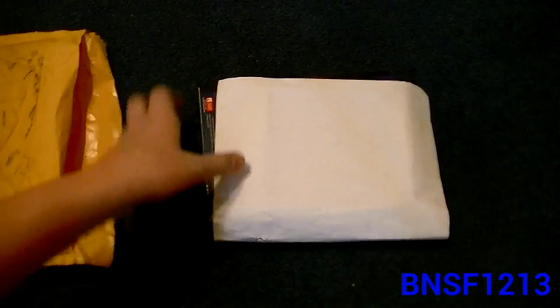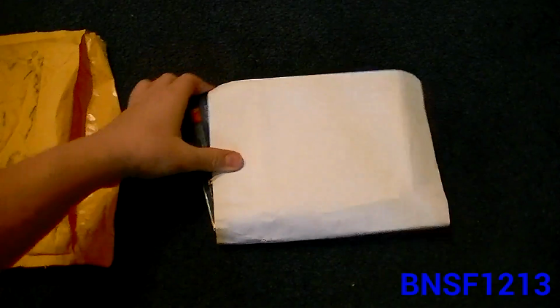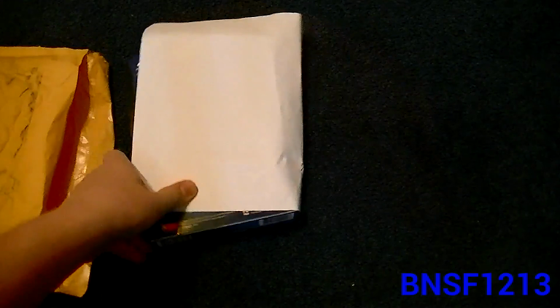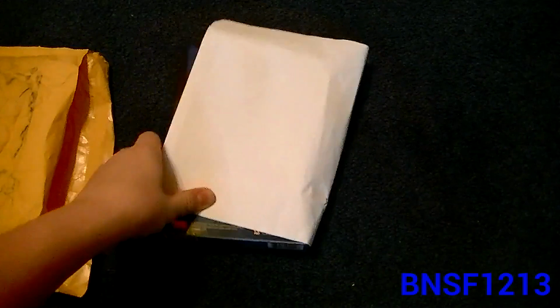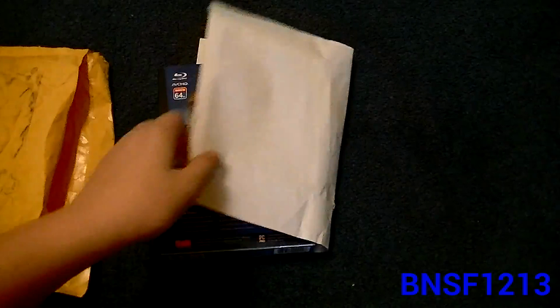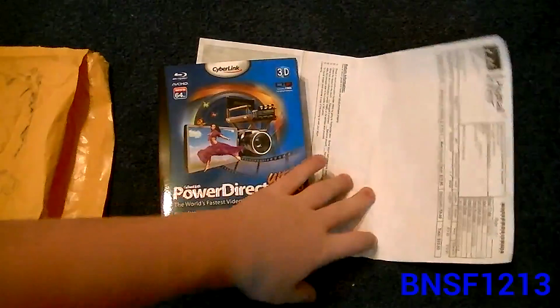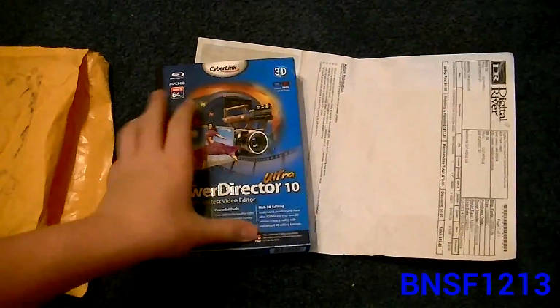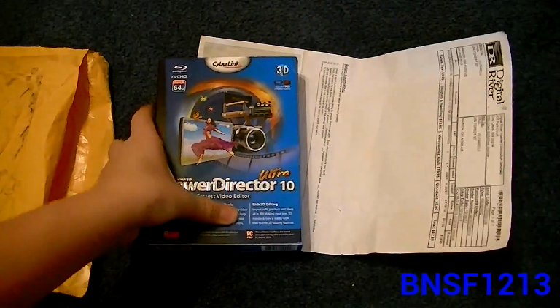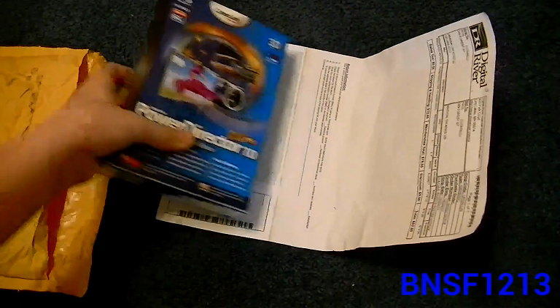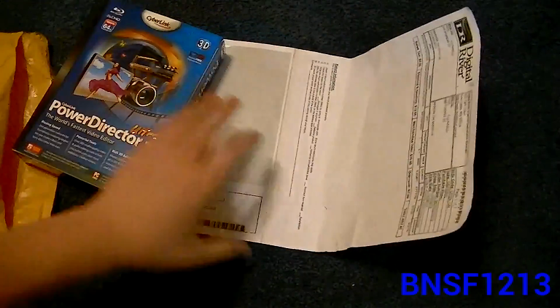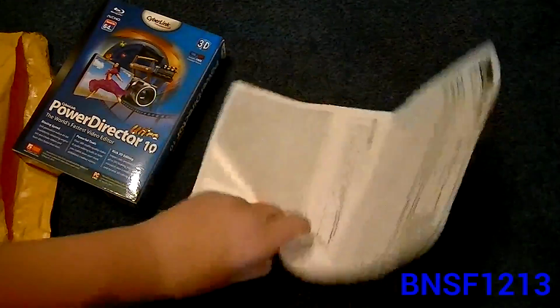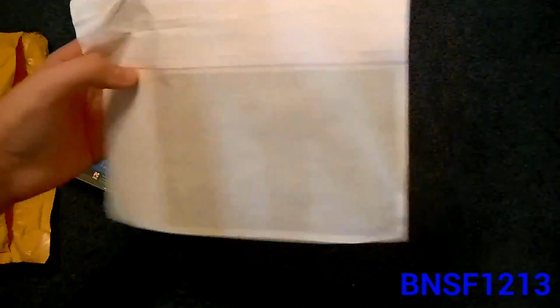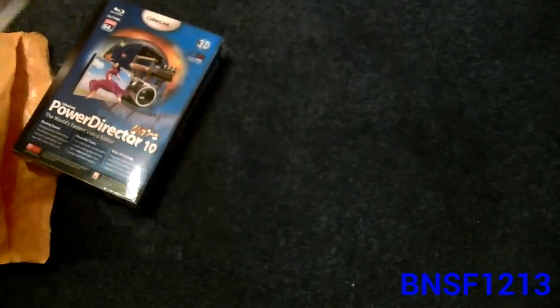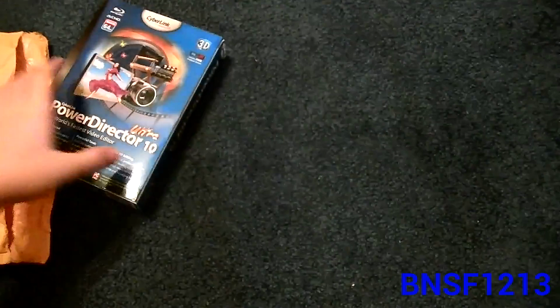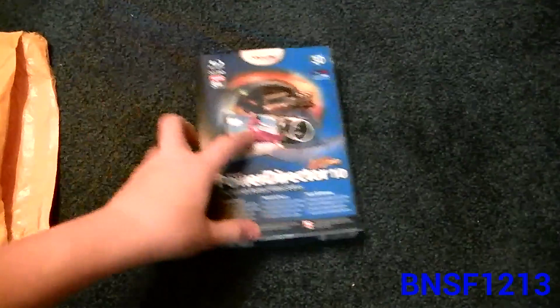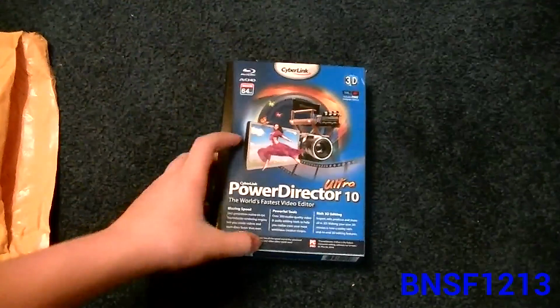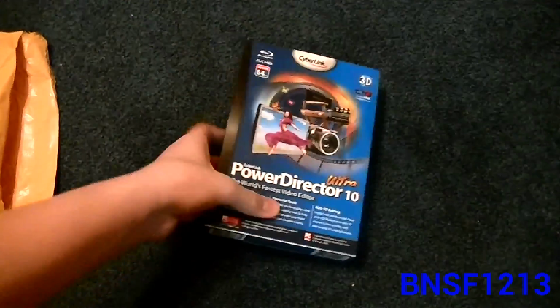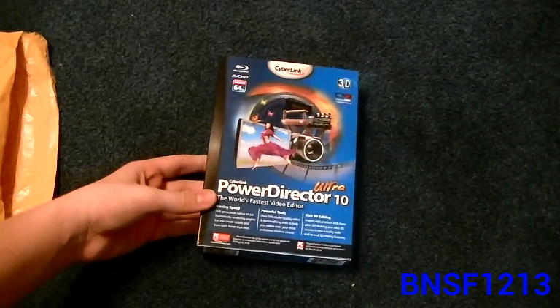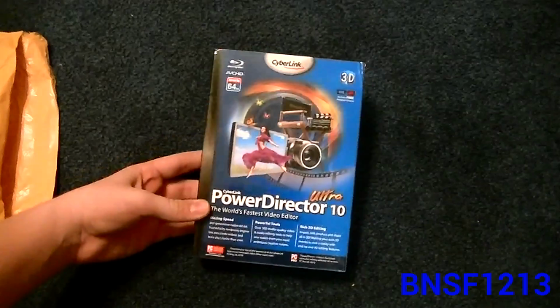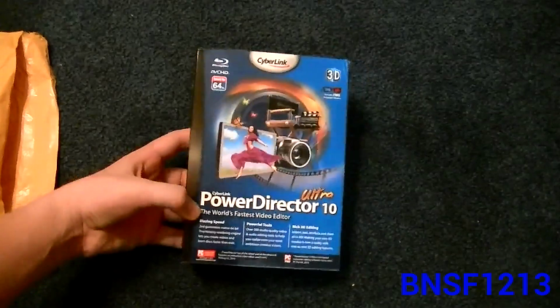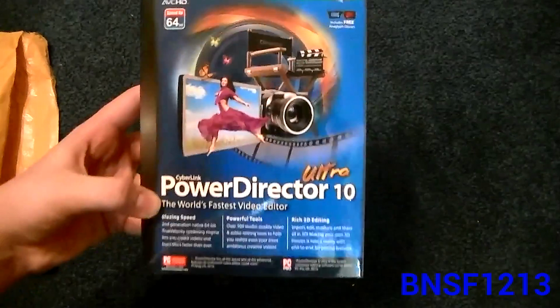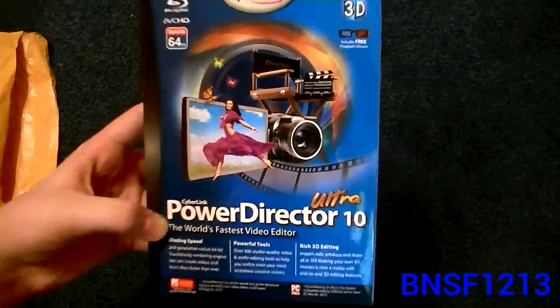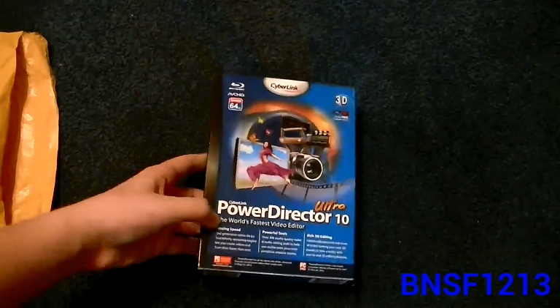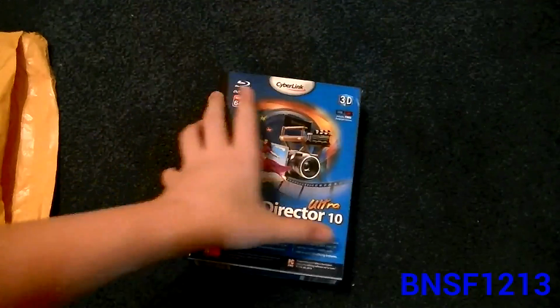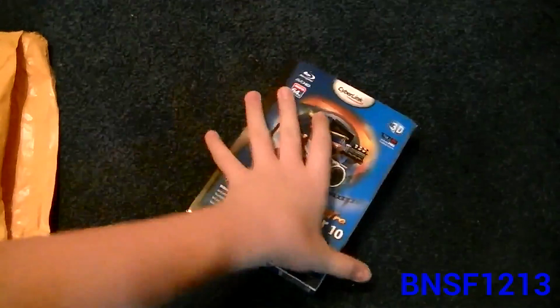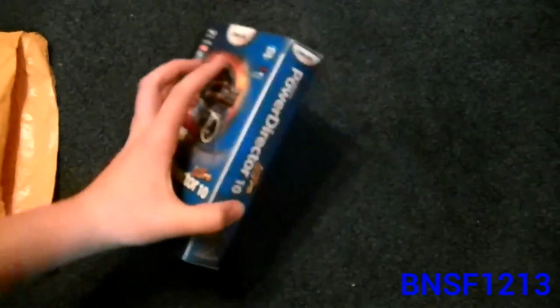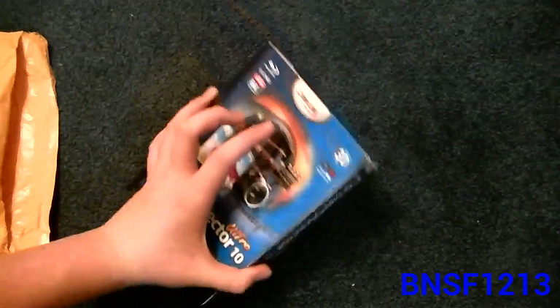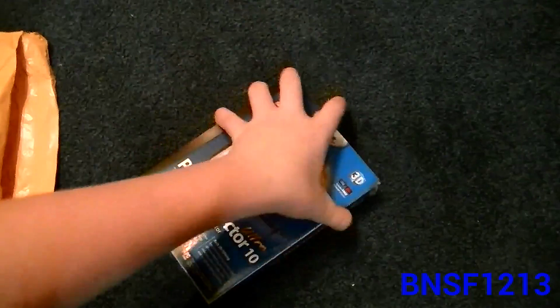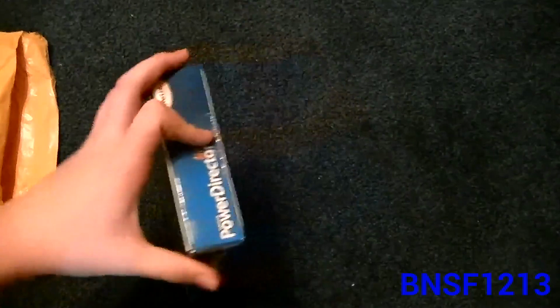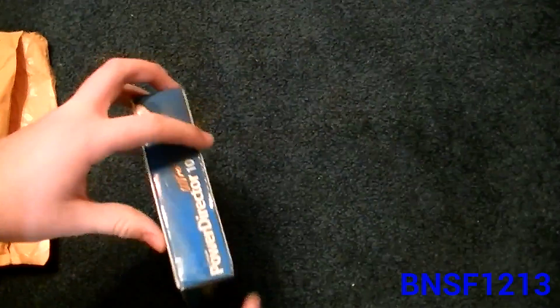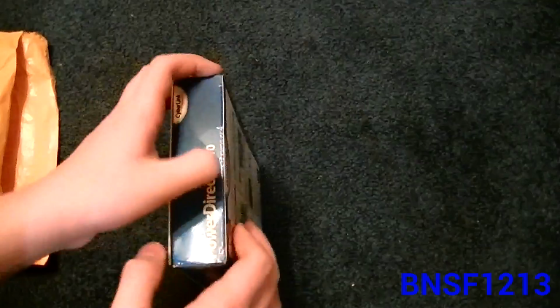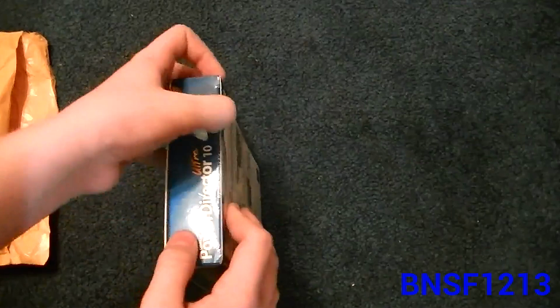Okay, so here's what we have inside. It's got some shipping information and the box for PowerDirector 10. So here I'm going to open it and see what's inside this box.